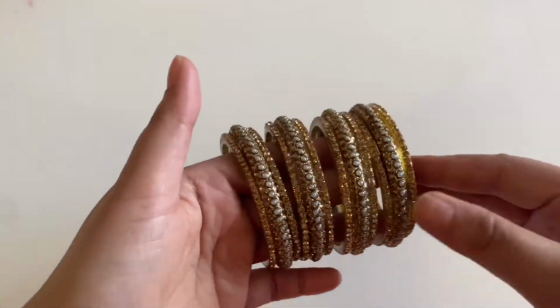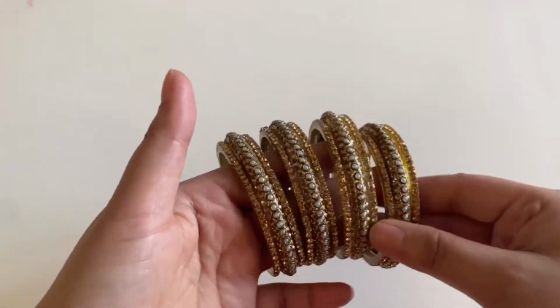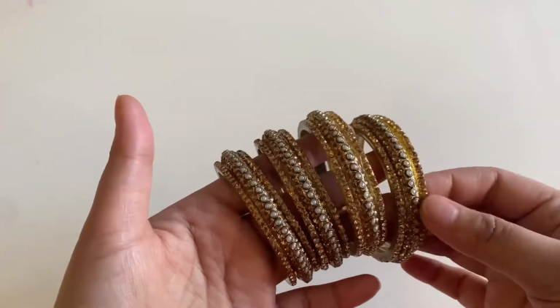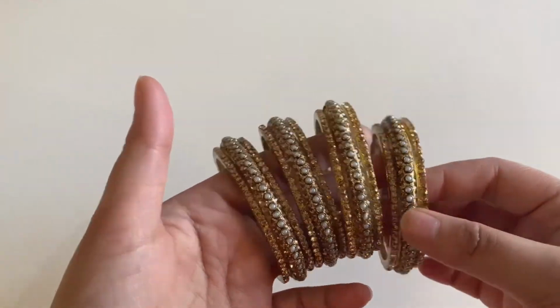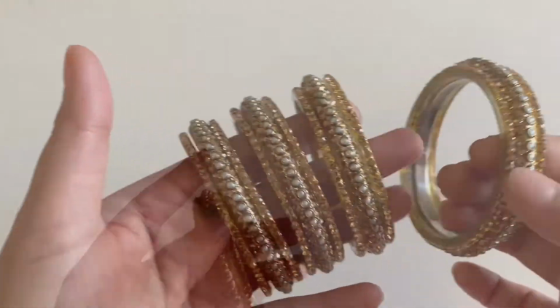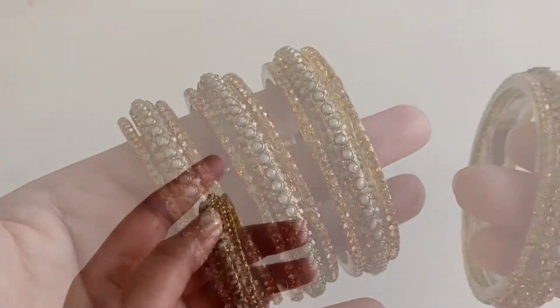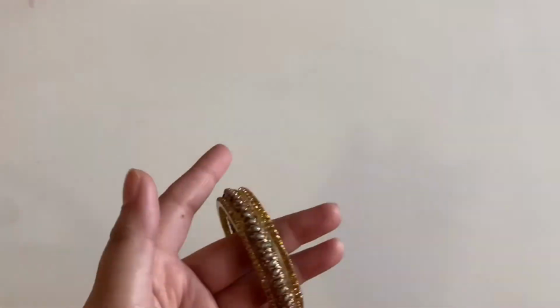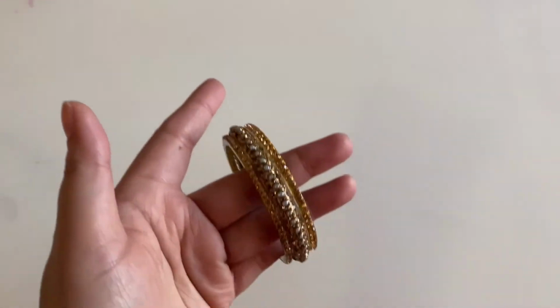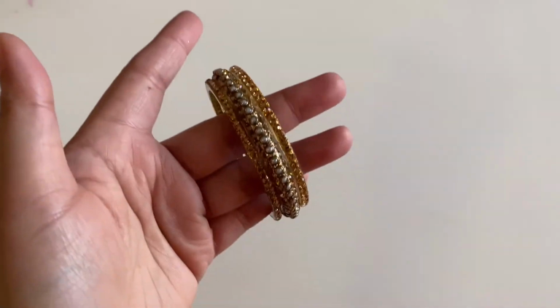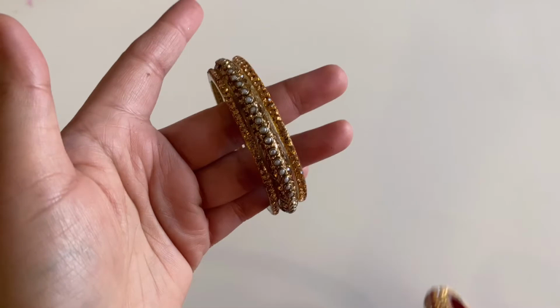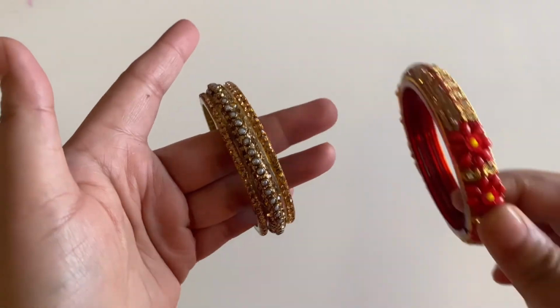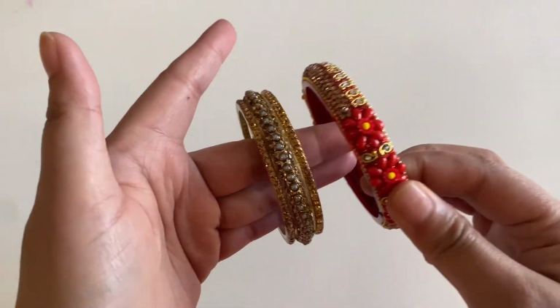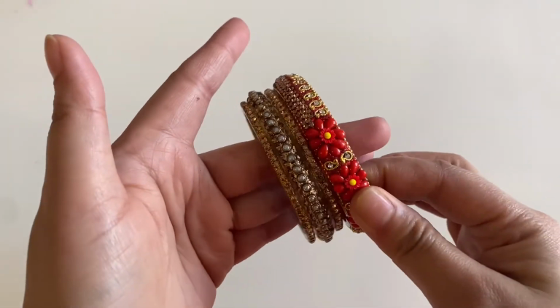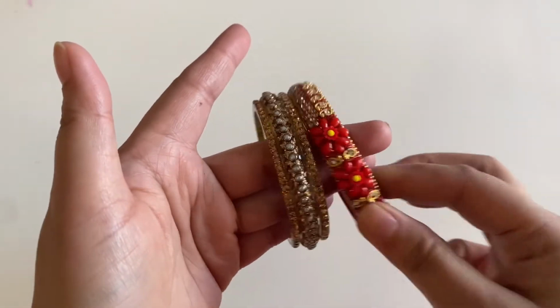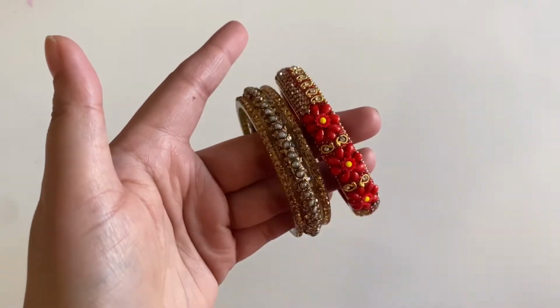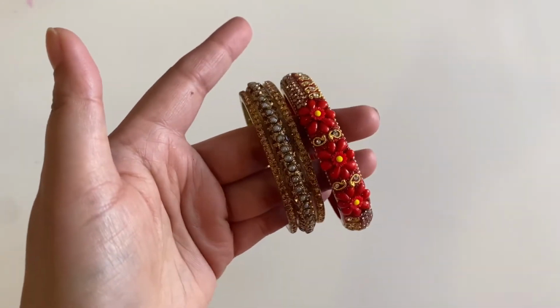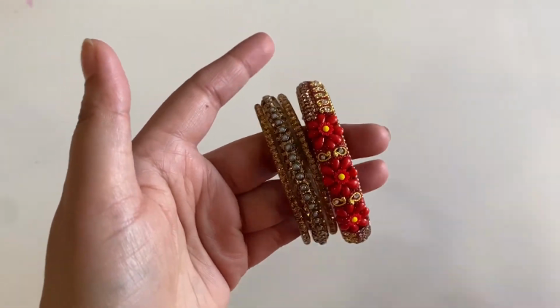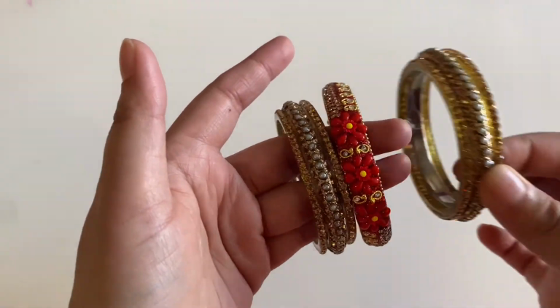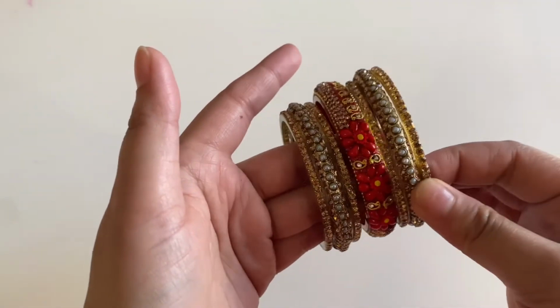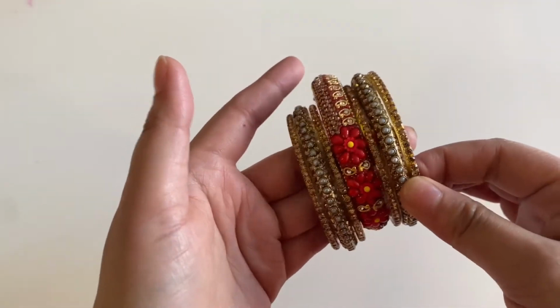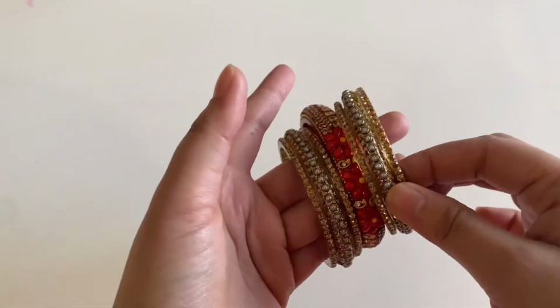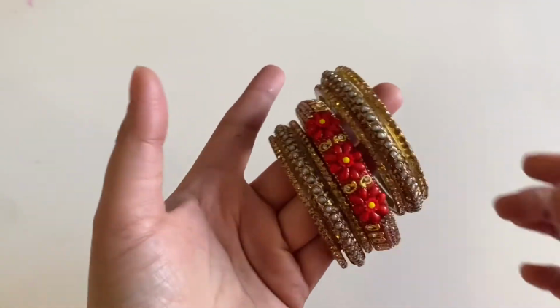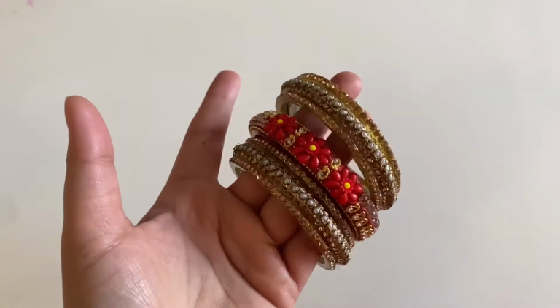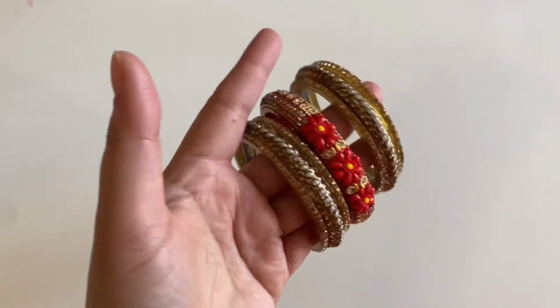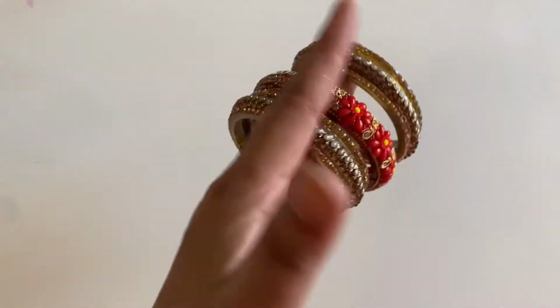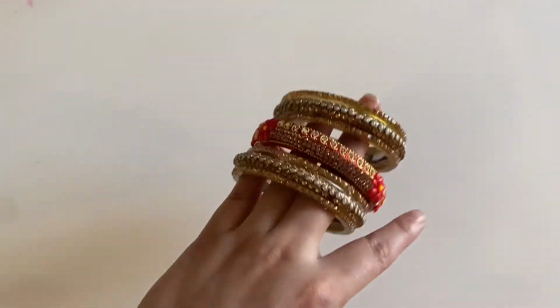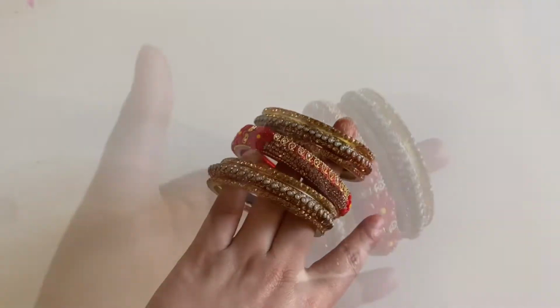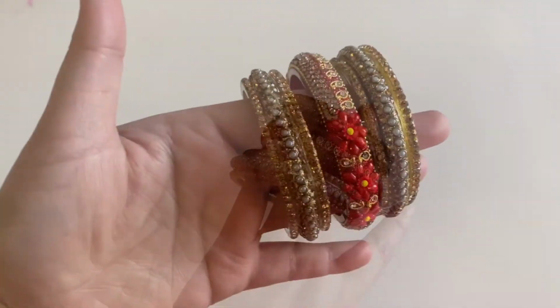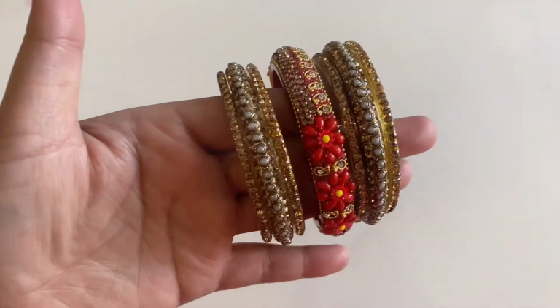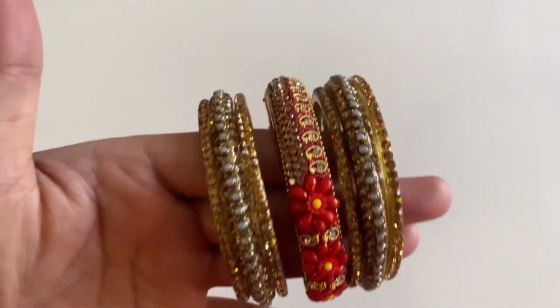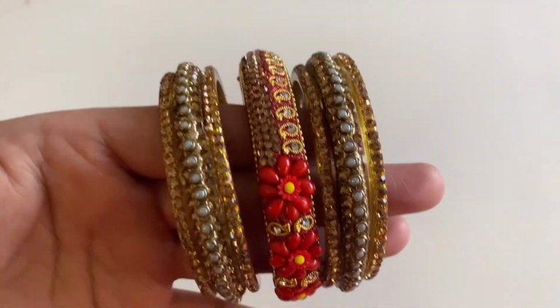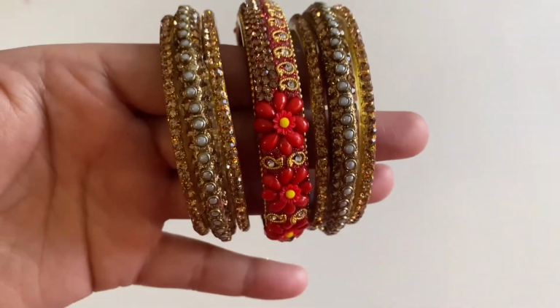This is how beautiful it is. Now let's set it with the main glue. Look, it looks so beautiful.